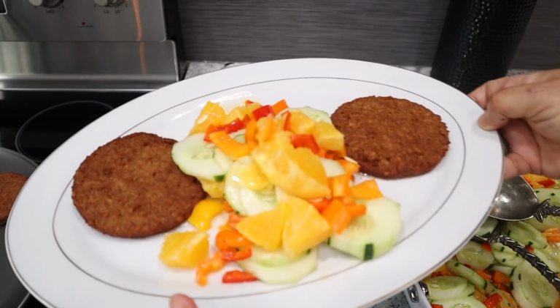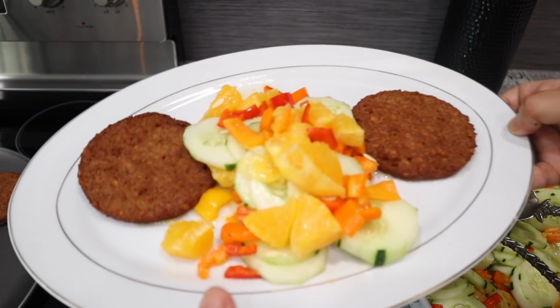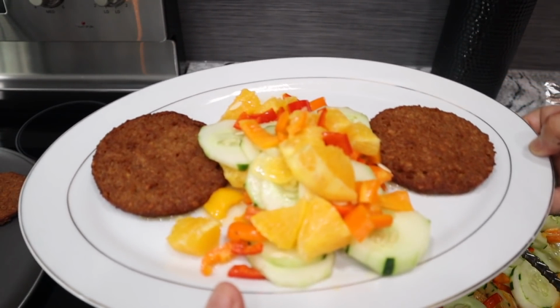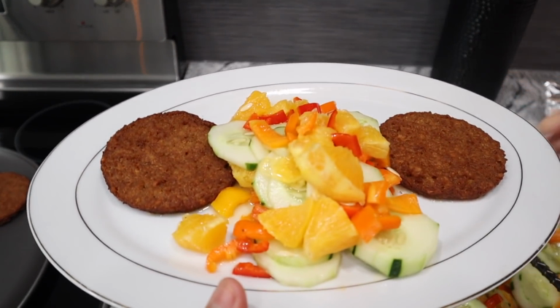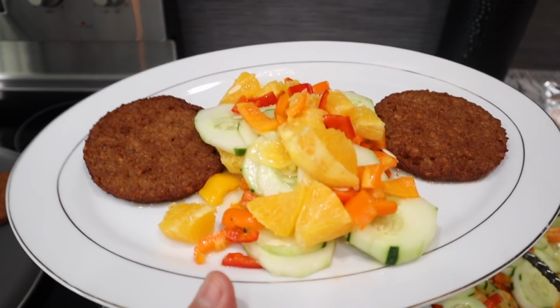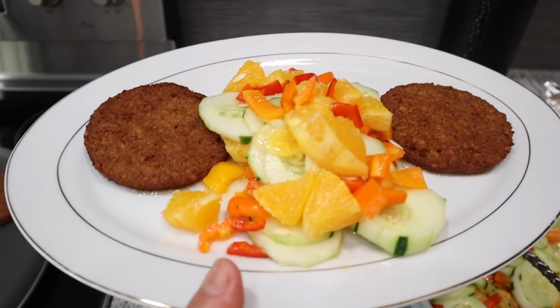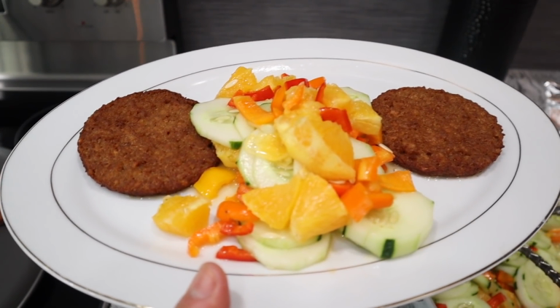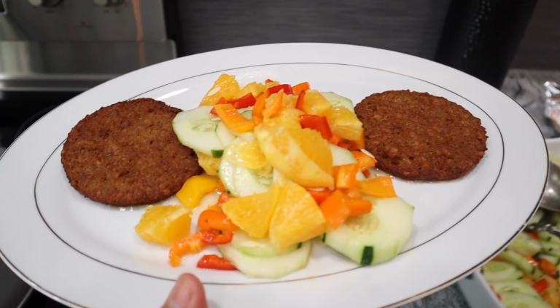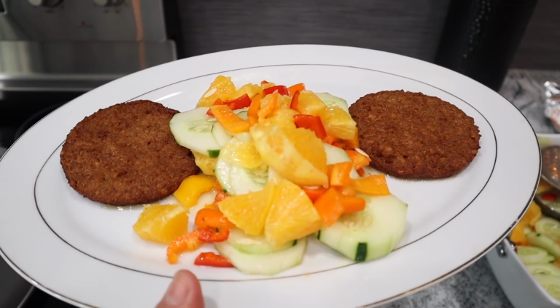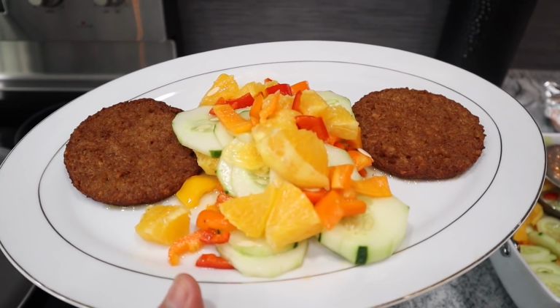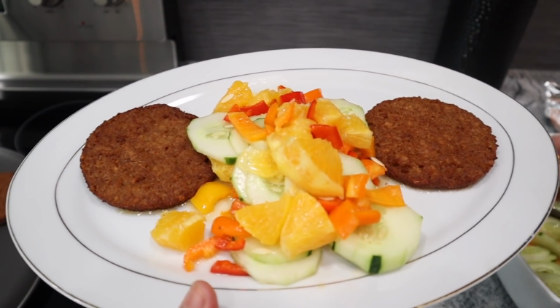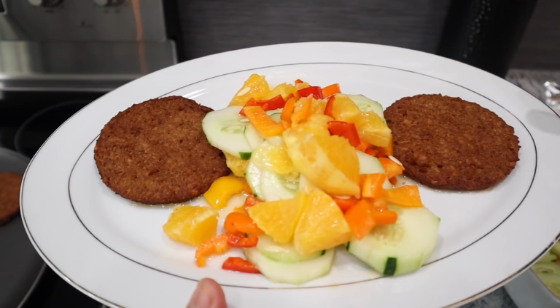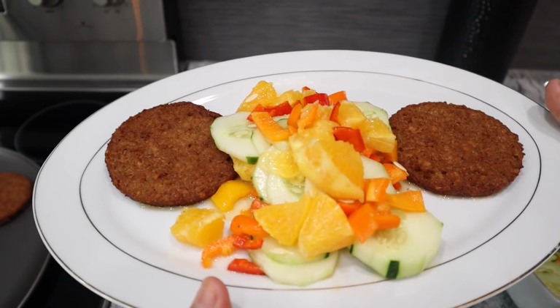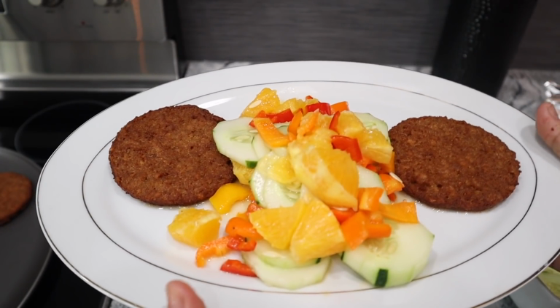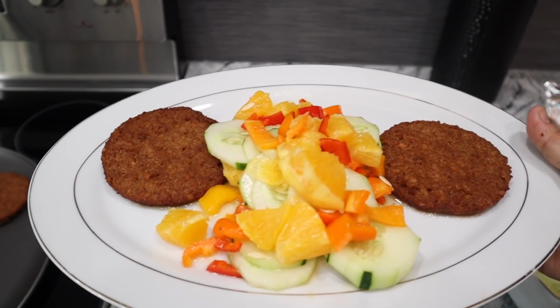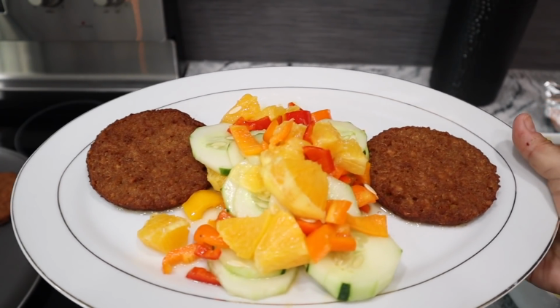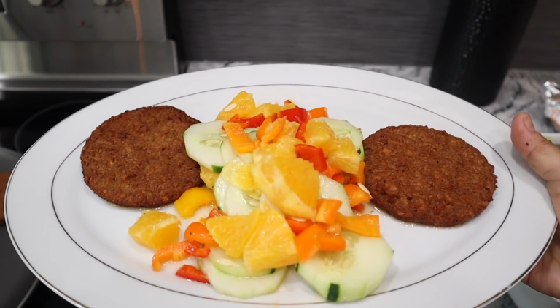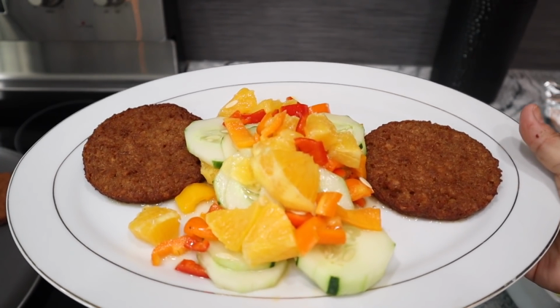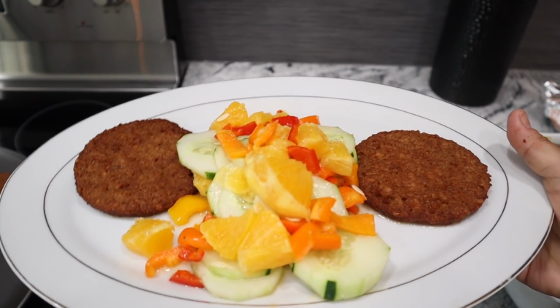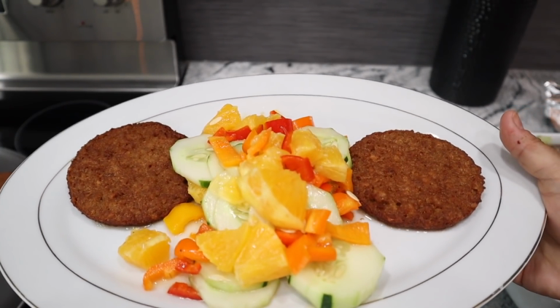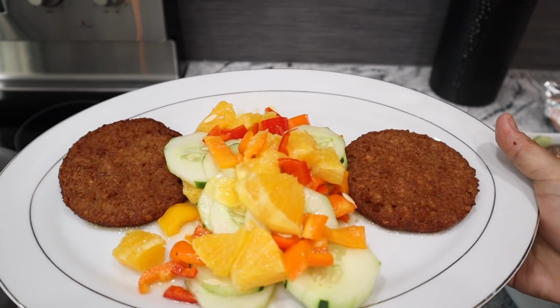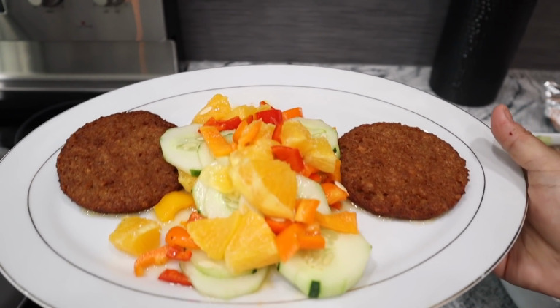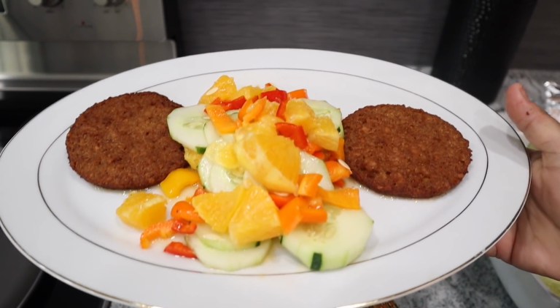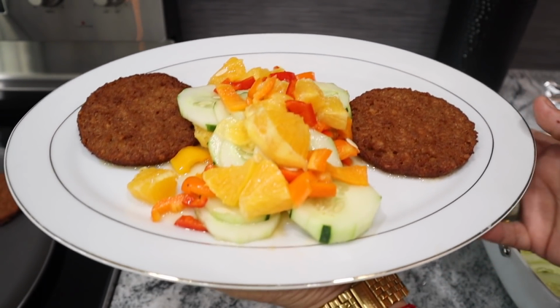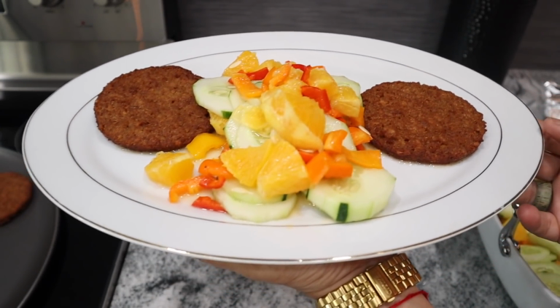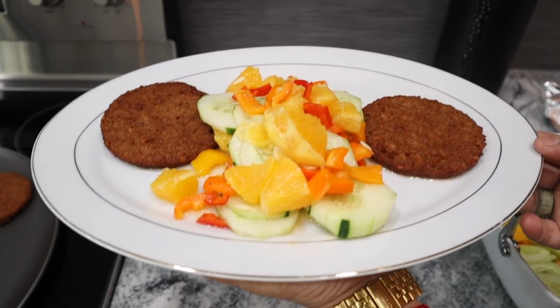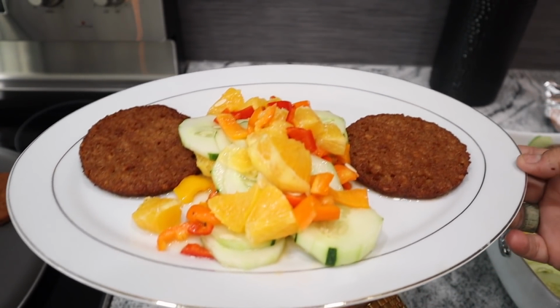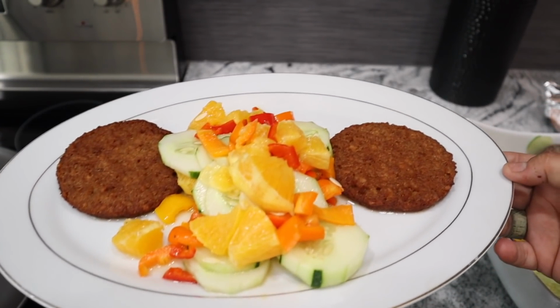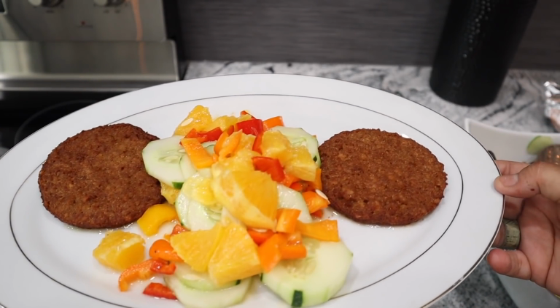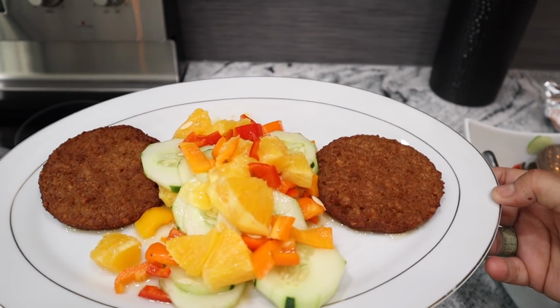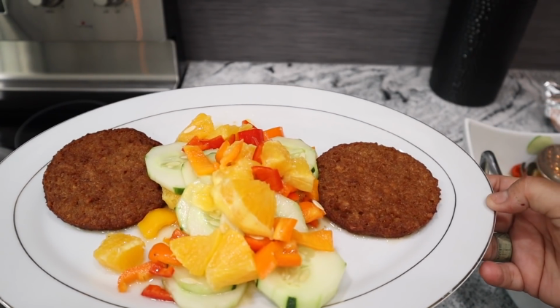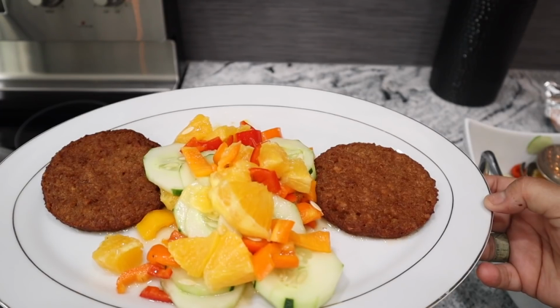Look at my plate — very easy, fast to make it, very fast. So this is going to be my lunch.